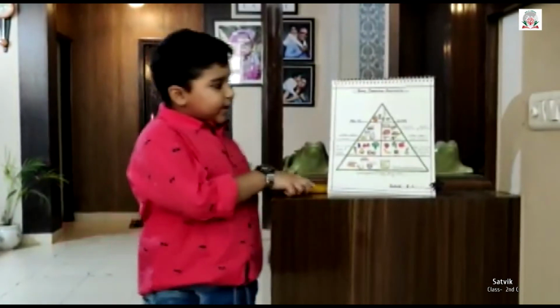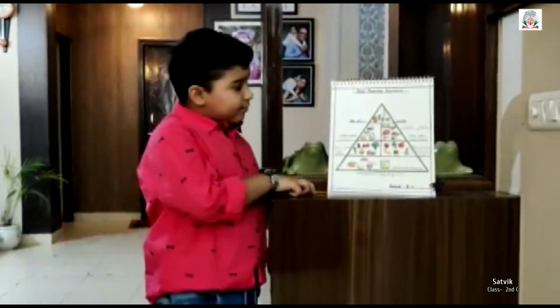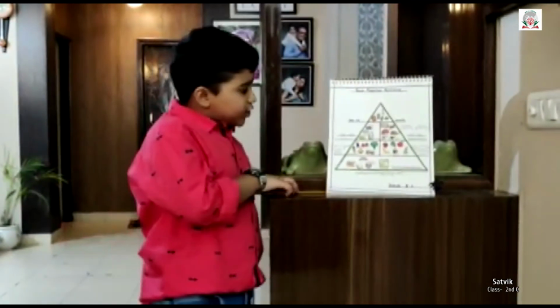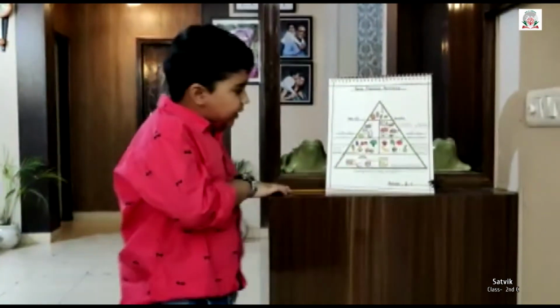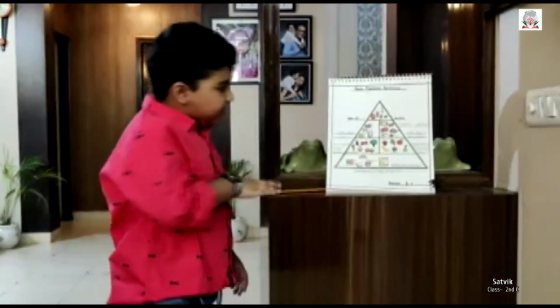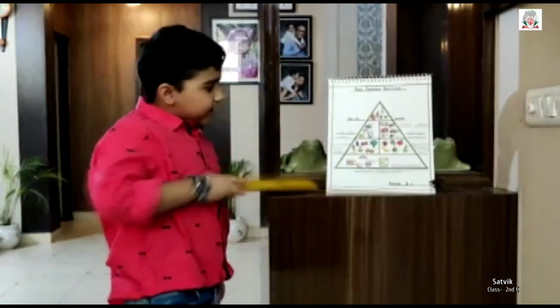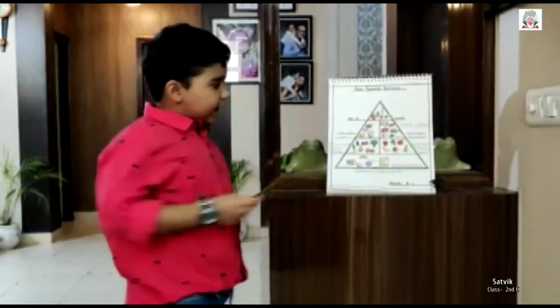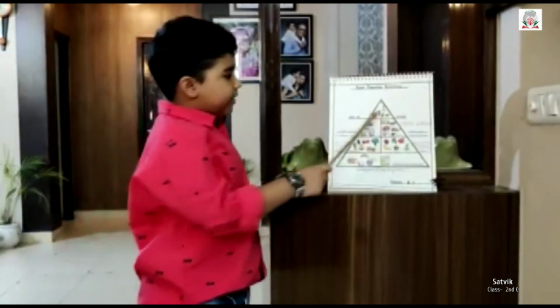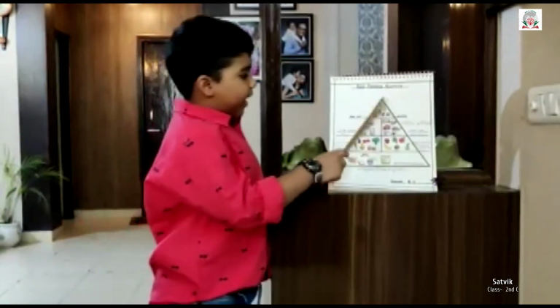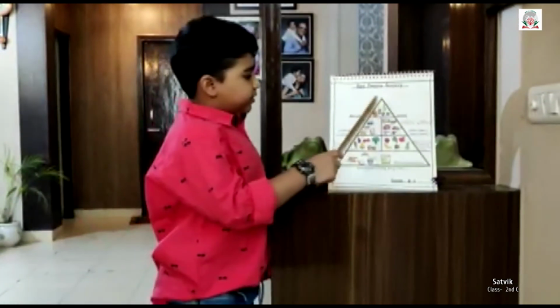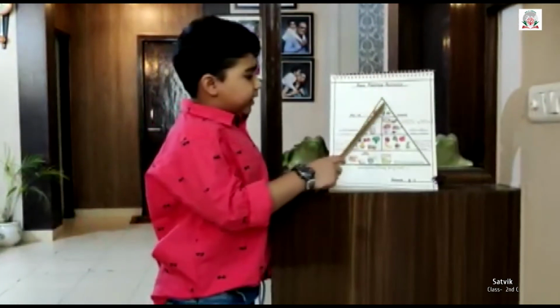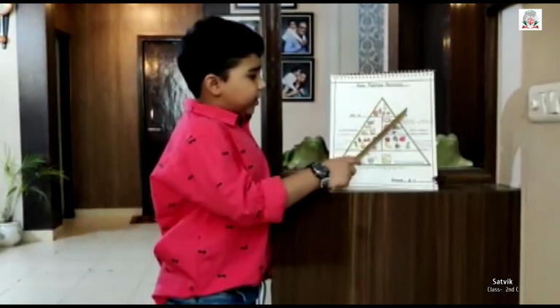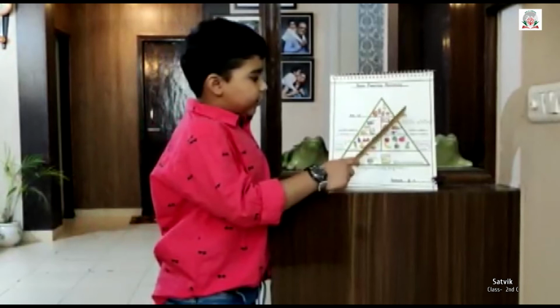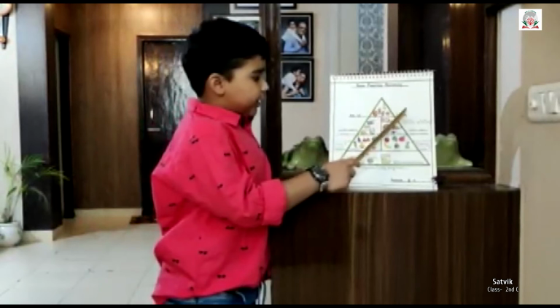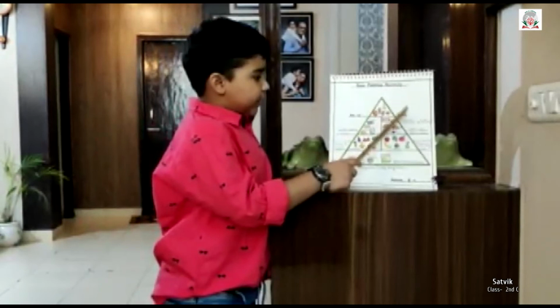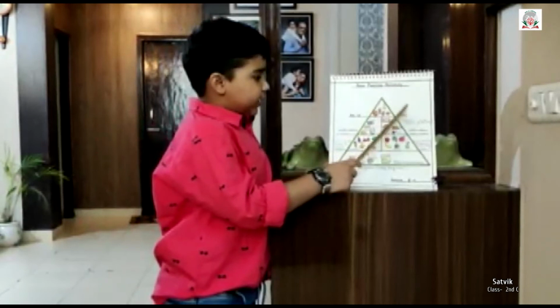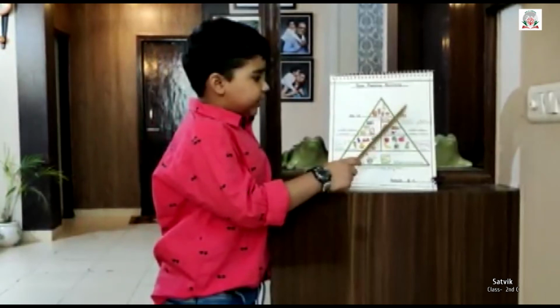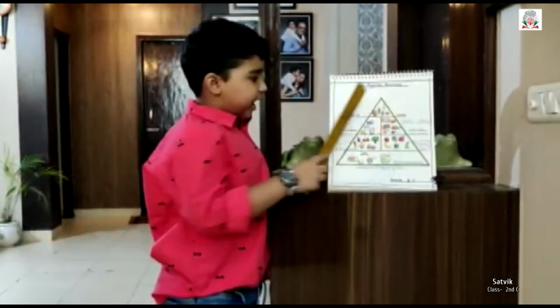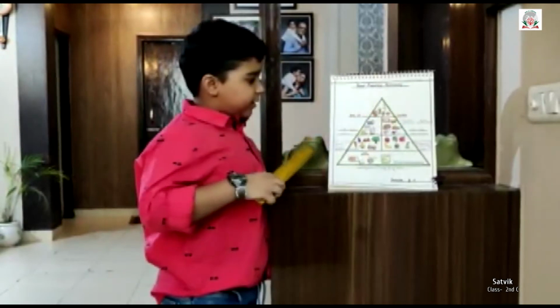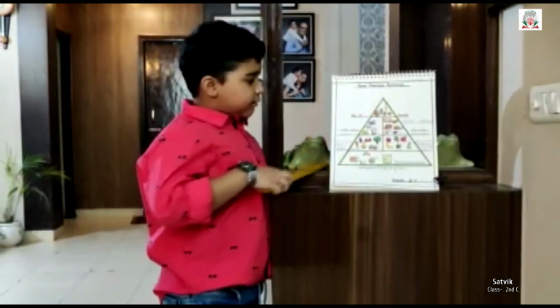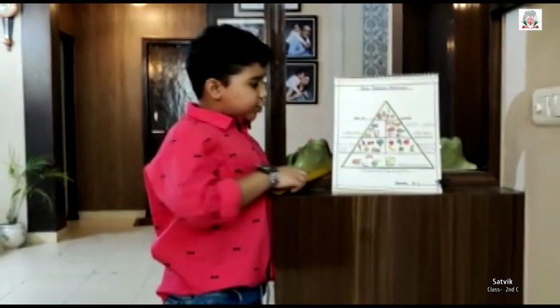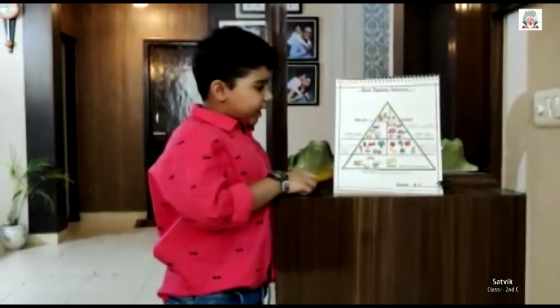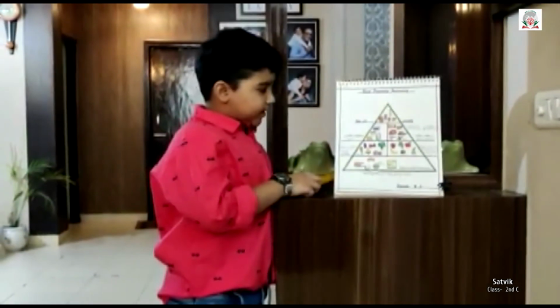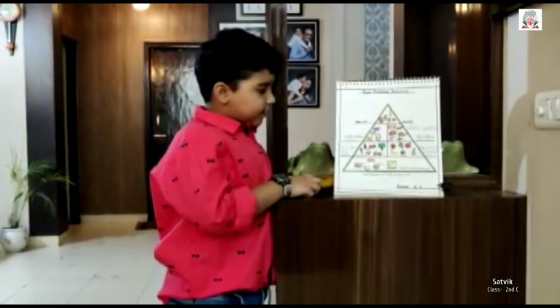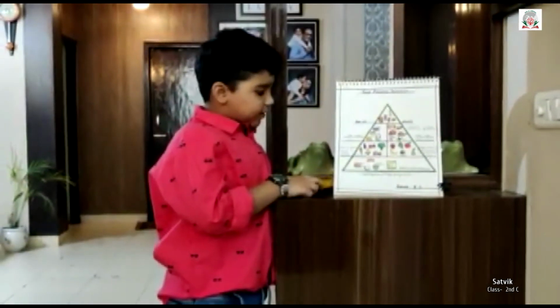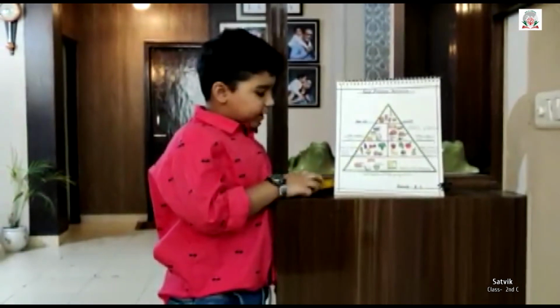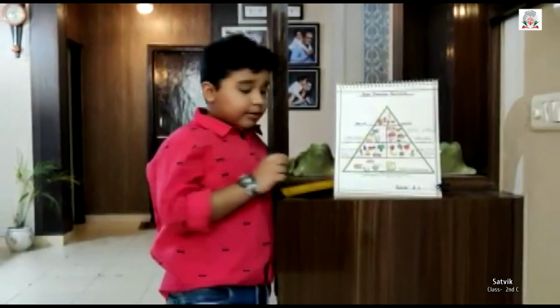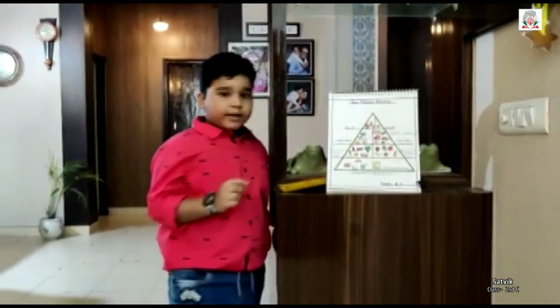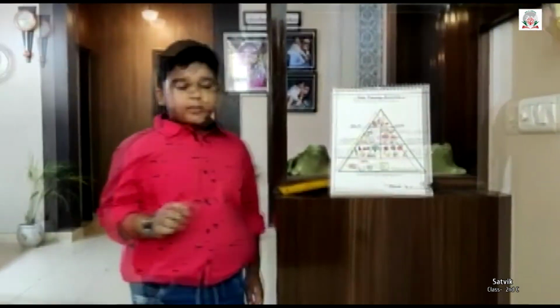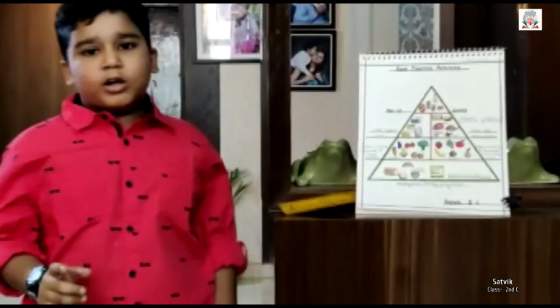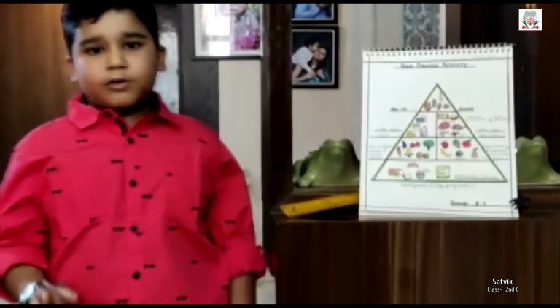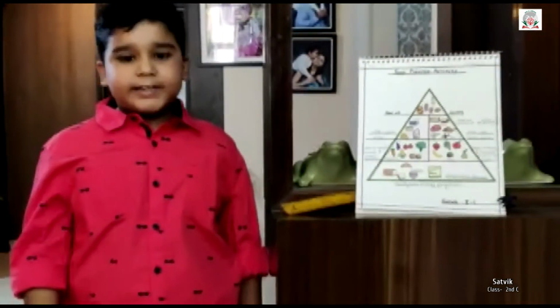In the fourth shelf, there are fats, oils, seeds, and snacks. We should eat these things, but in a smaller quantity.